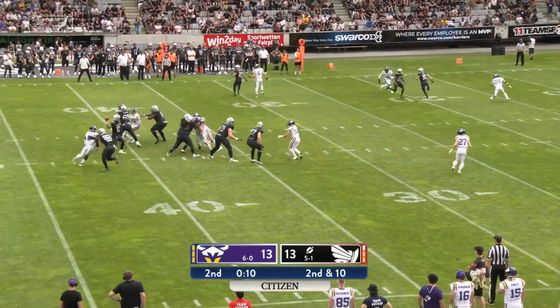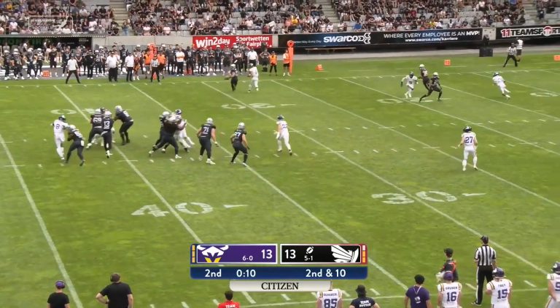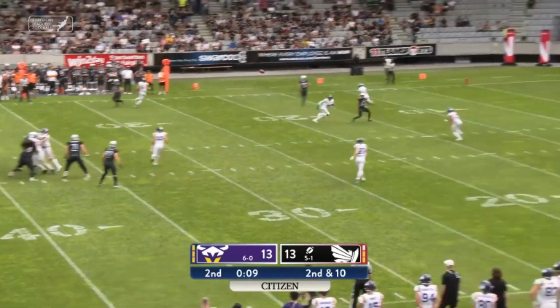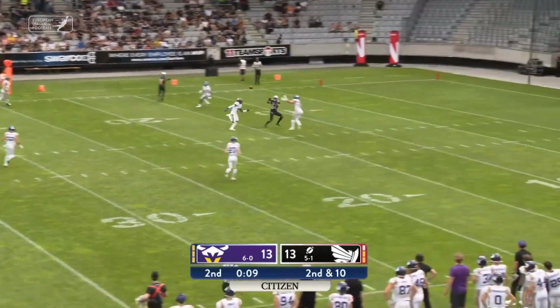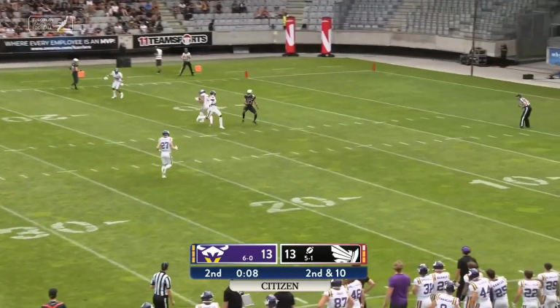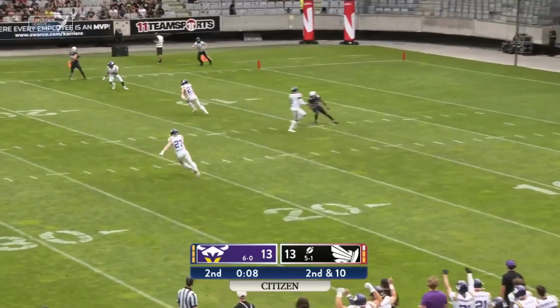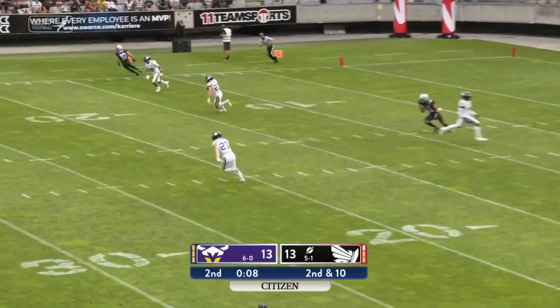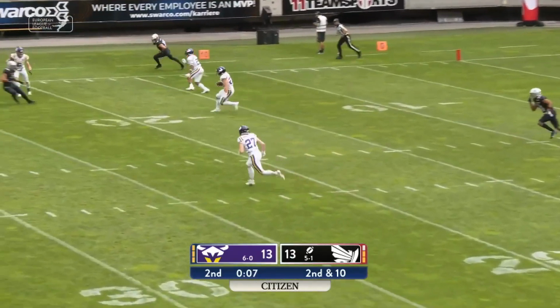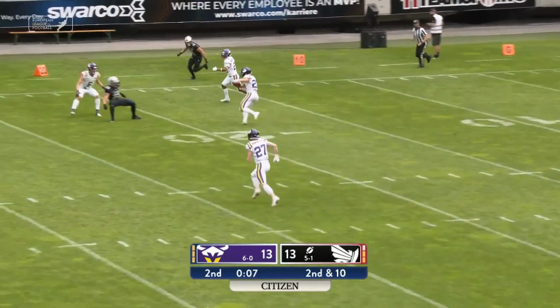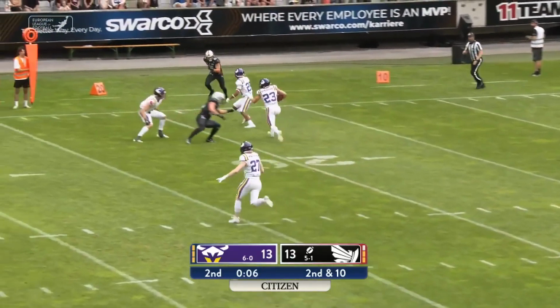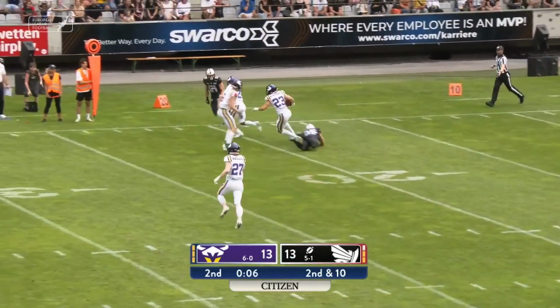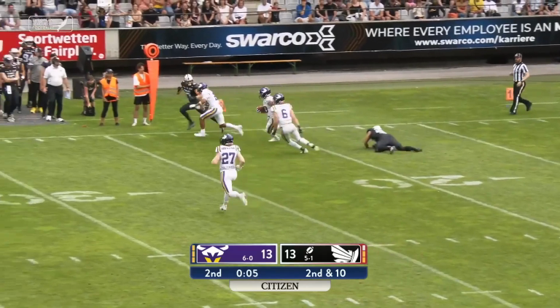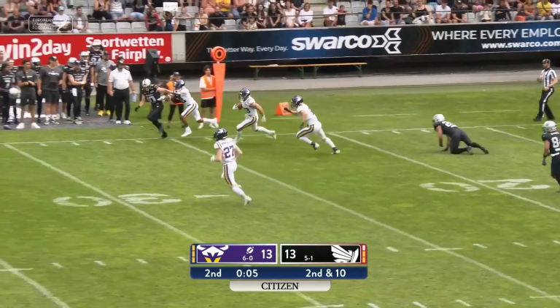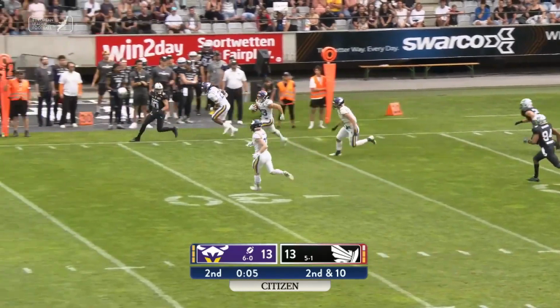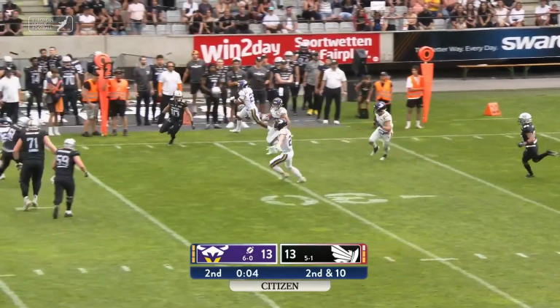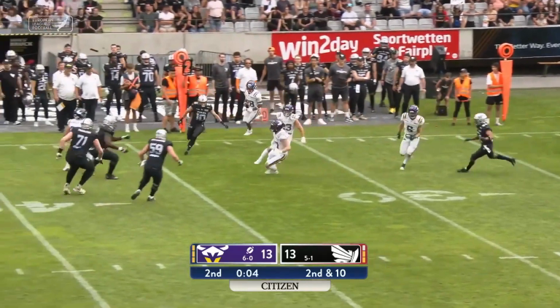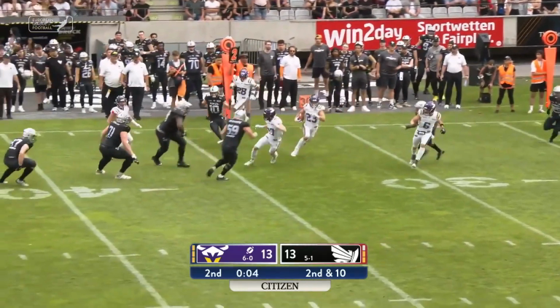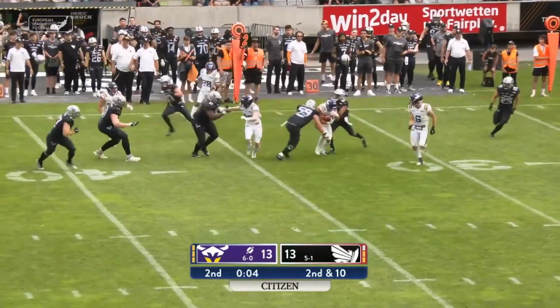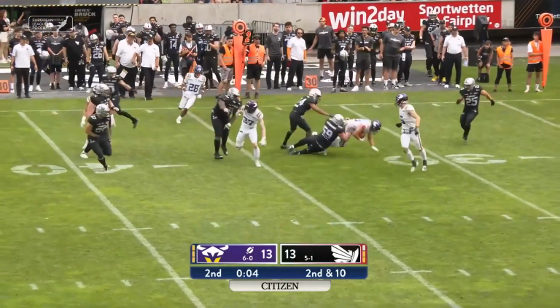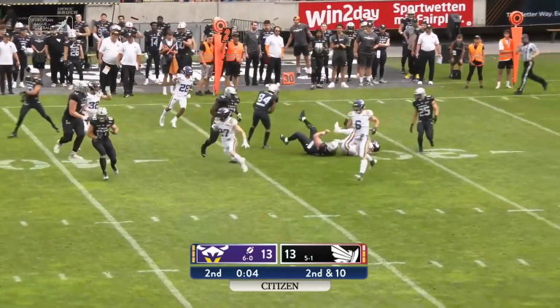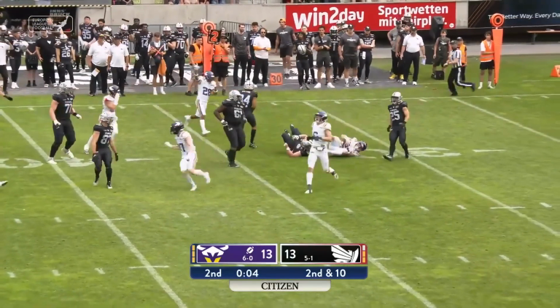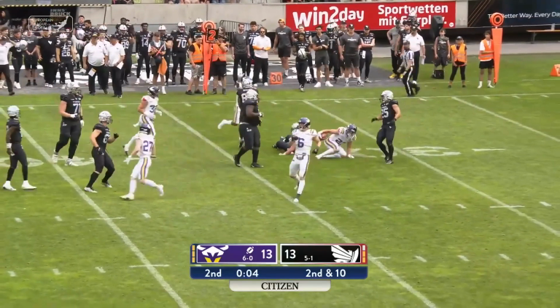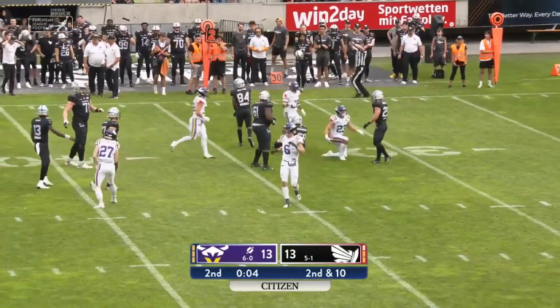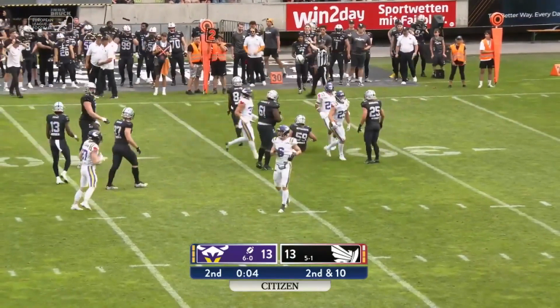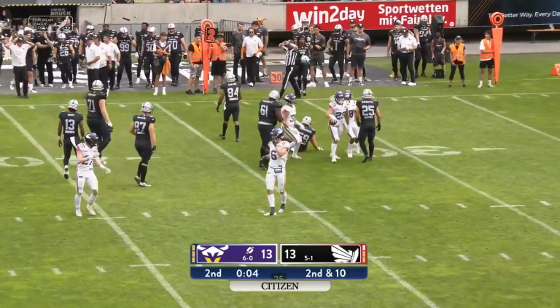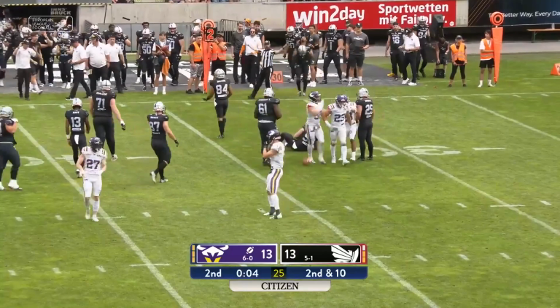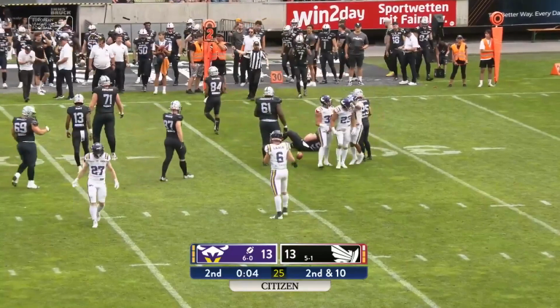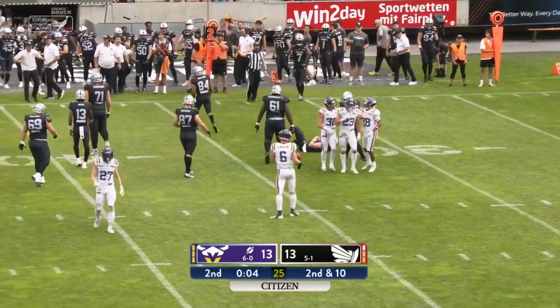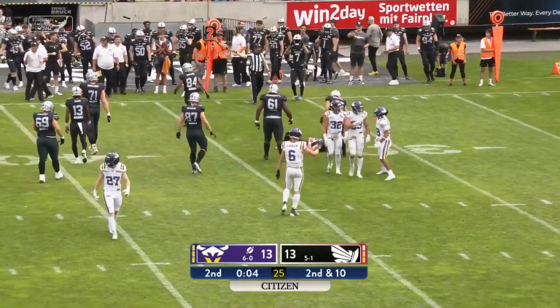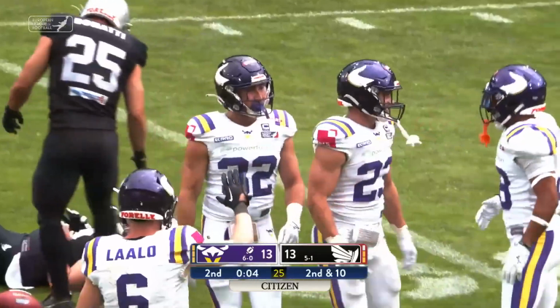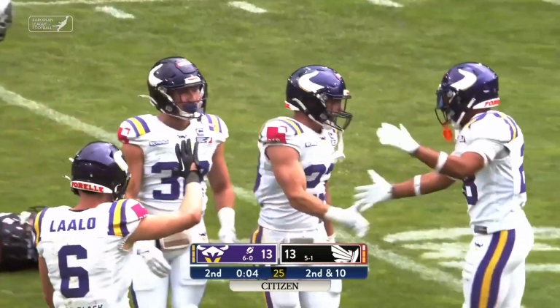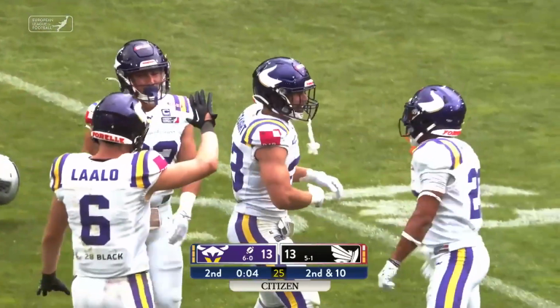Empty backfield for Perry. Goes up top — it's intercepted. Benjamin Strait picks it off for the Vikings across the 30. And that will shut down the offensive drive right there for the Raiders.